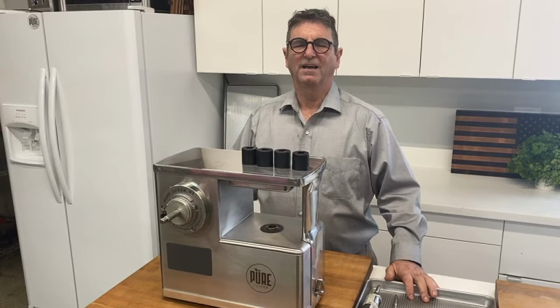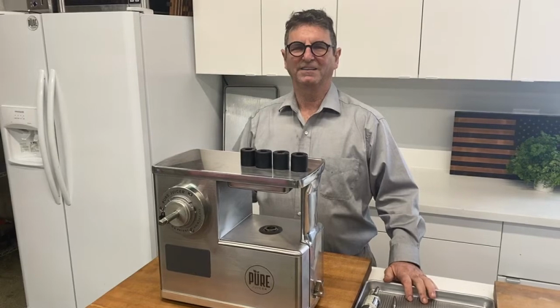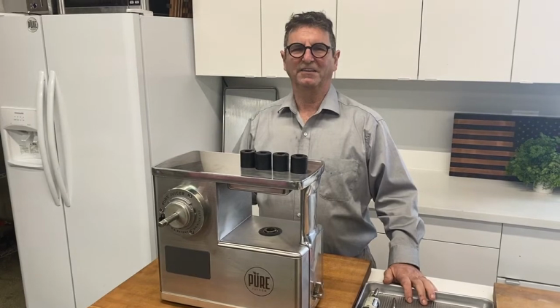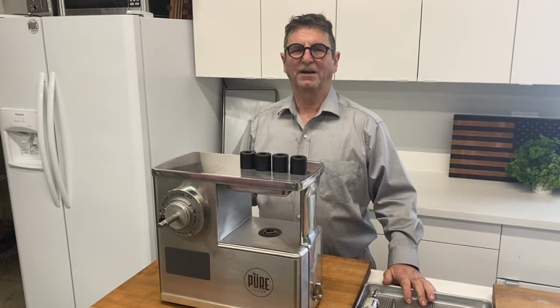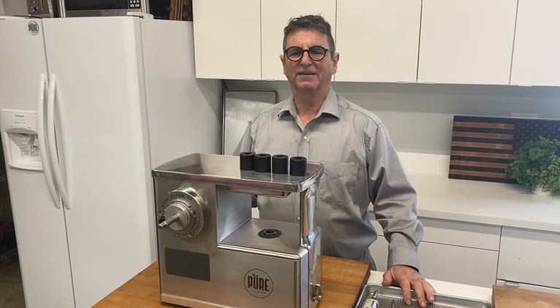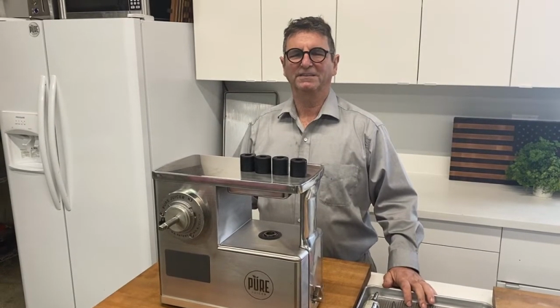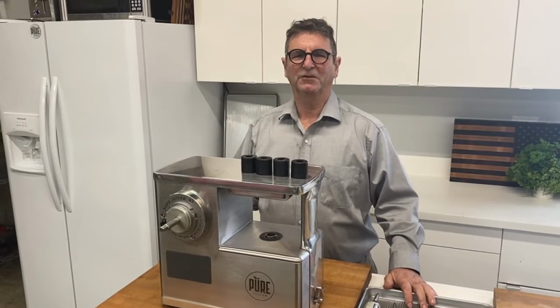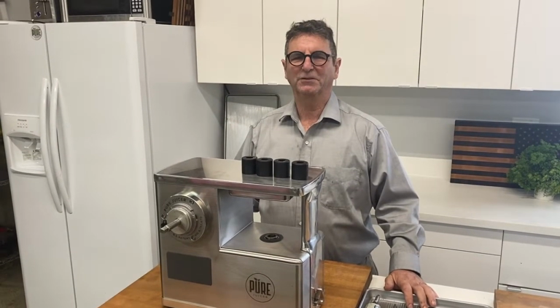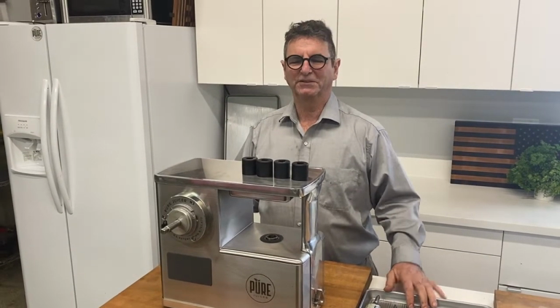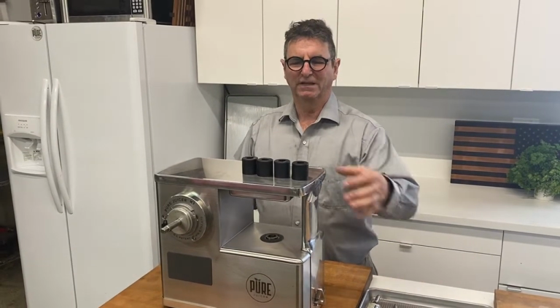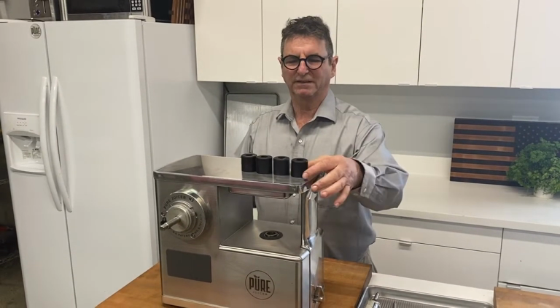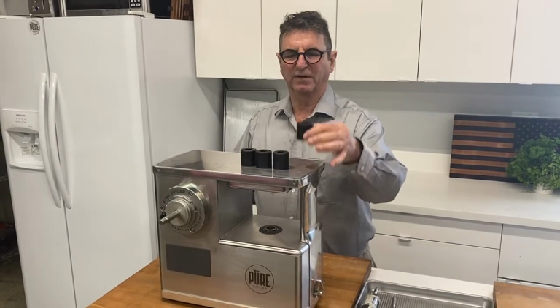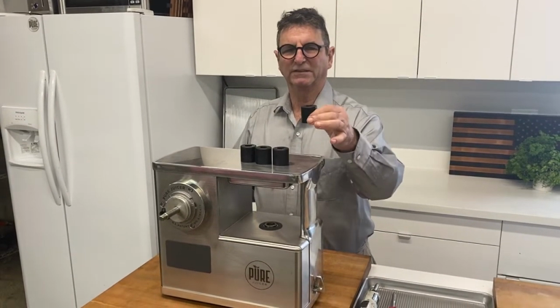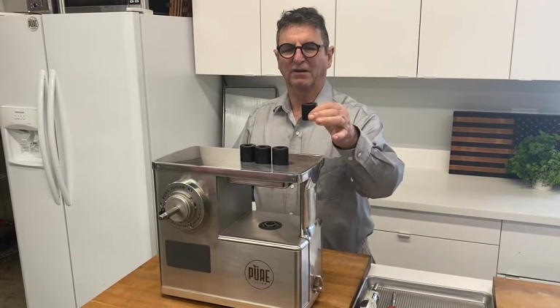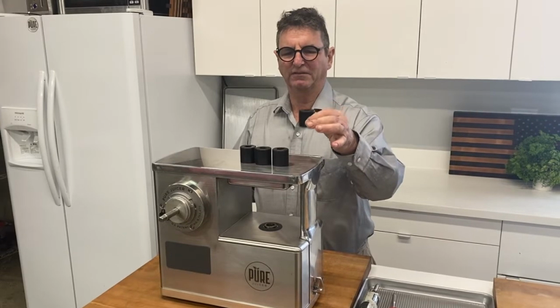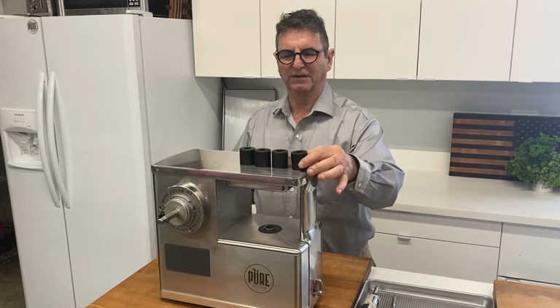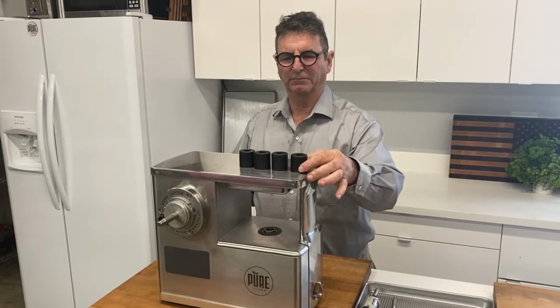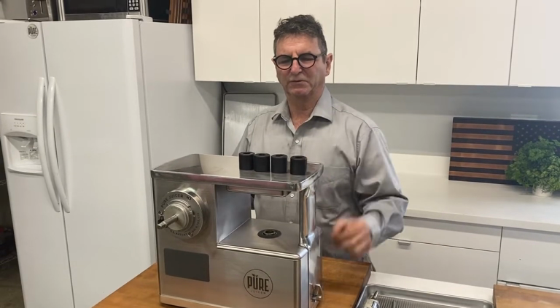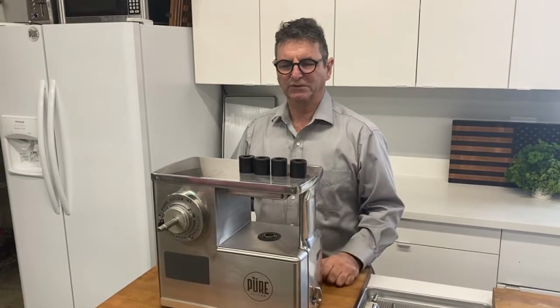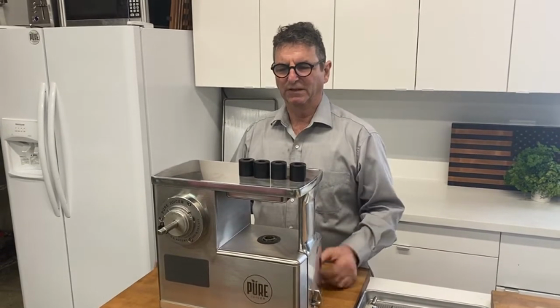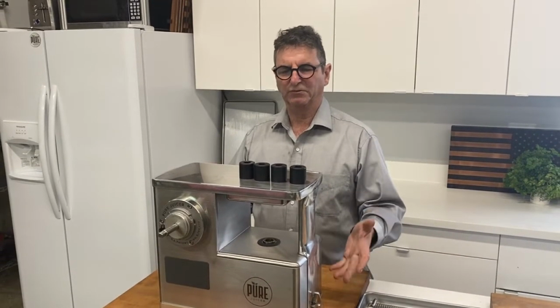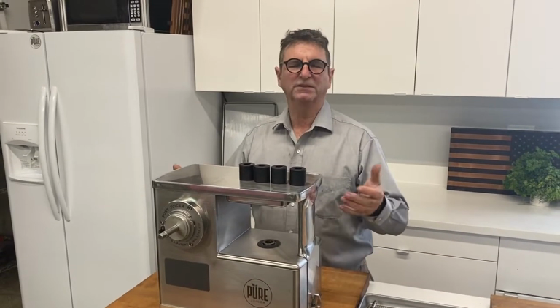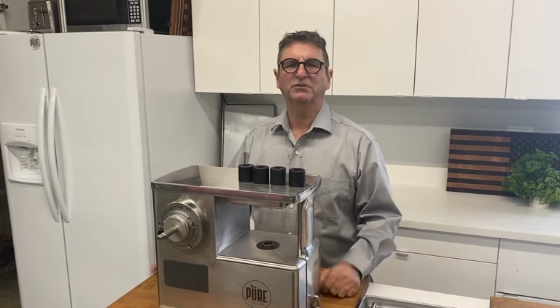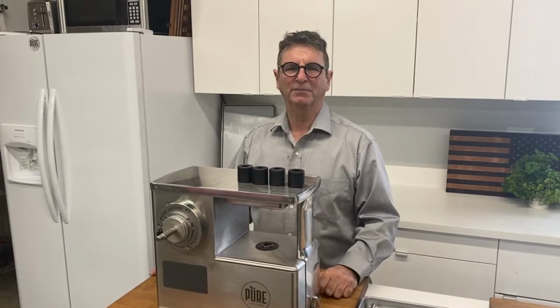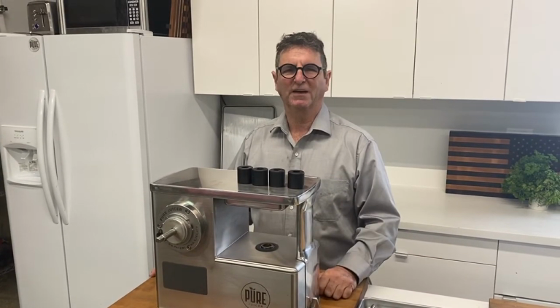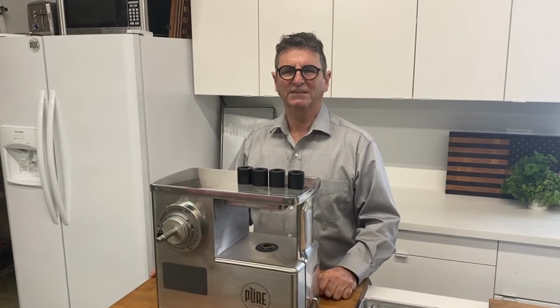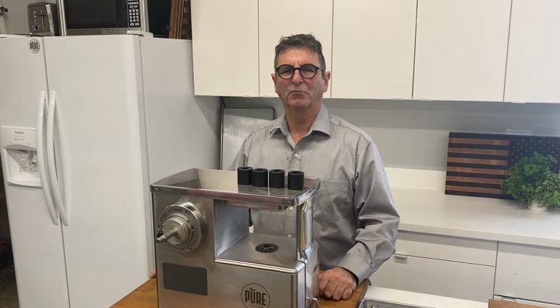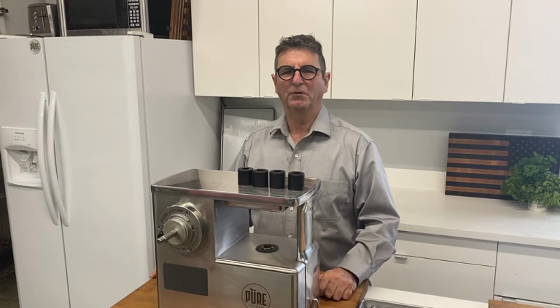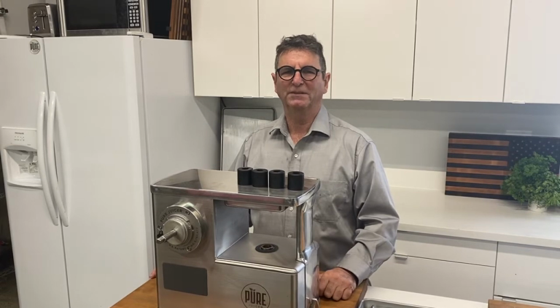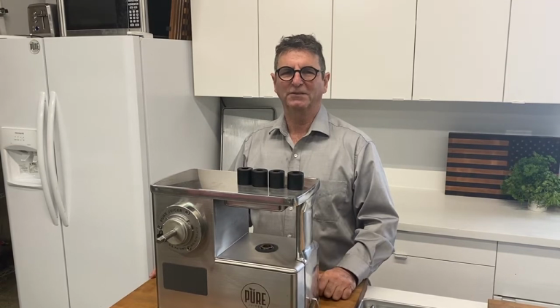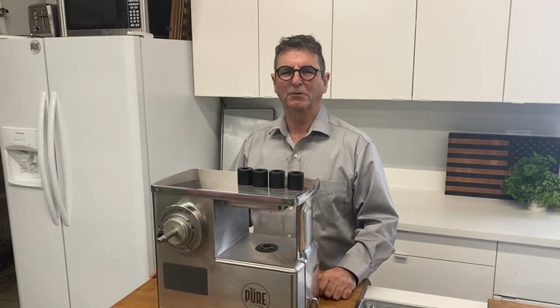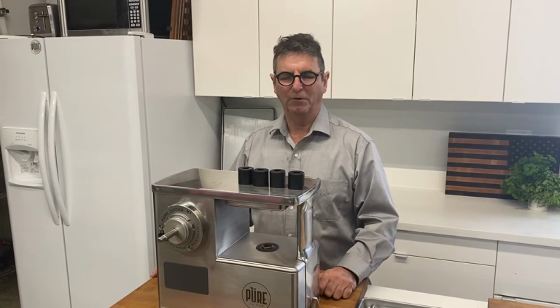Hi, this is David, founder and CEO of Pure Juicer. Today we're going to install a lift kit on a Pure Juicer to raise the juicer up. This allows us to get more pulp into the pulp bowl.